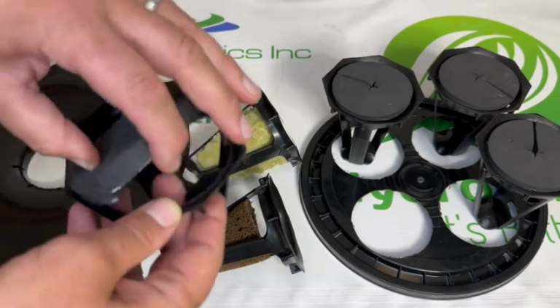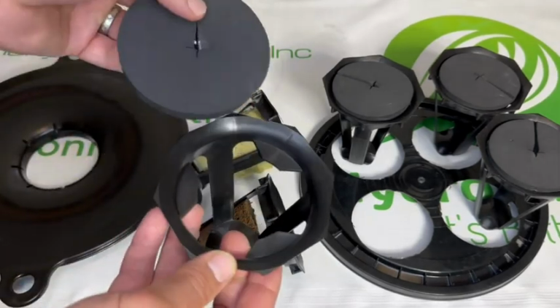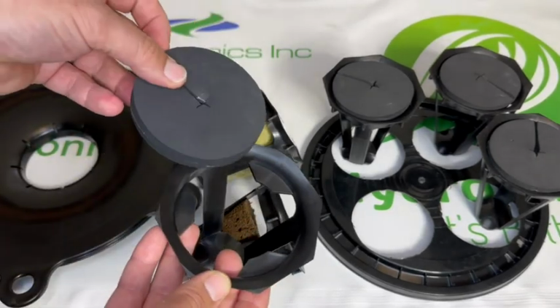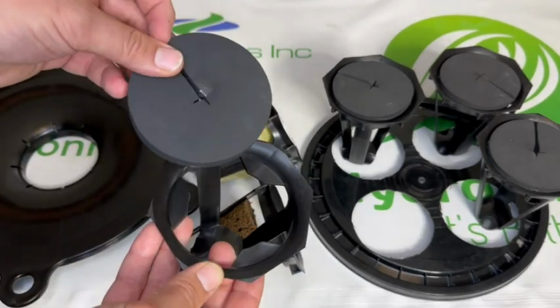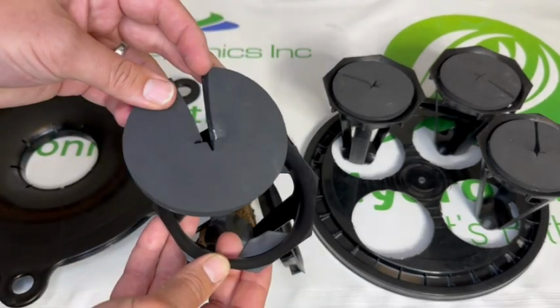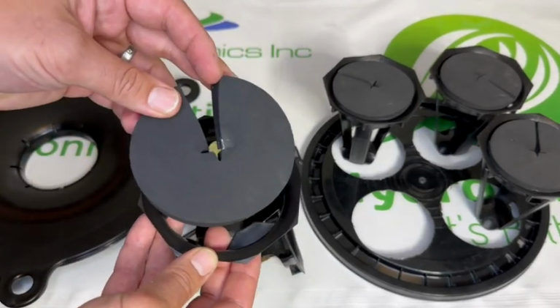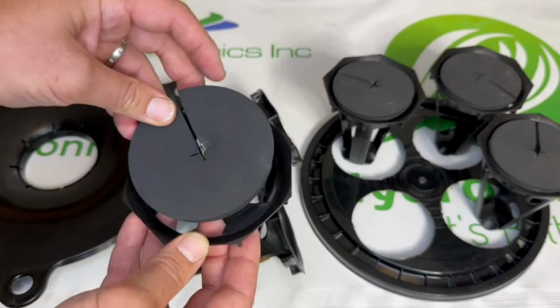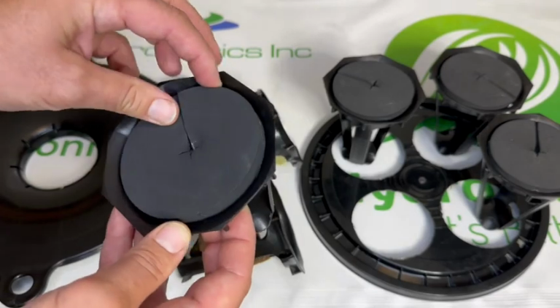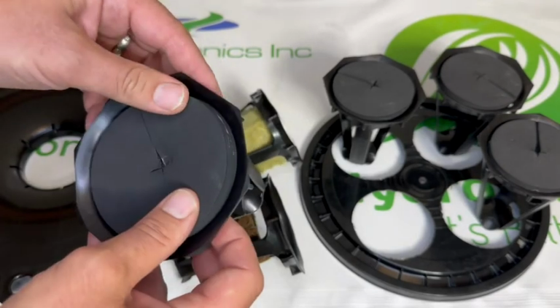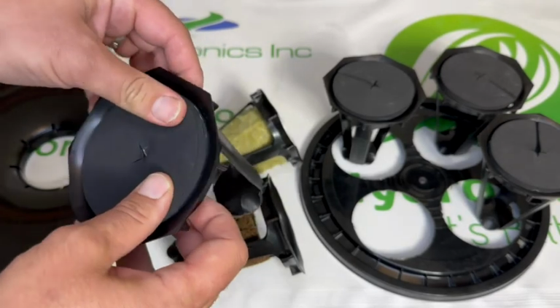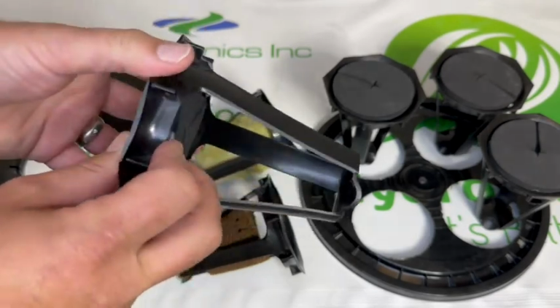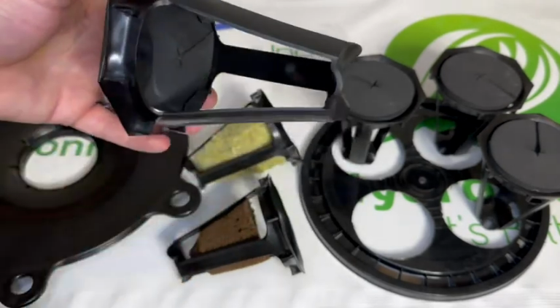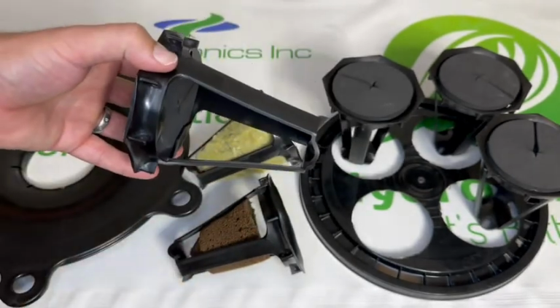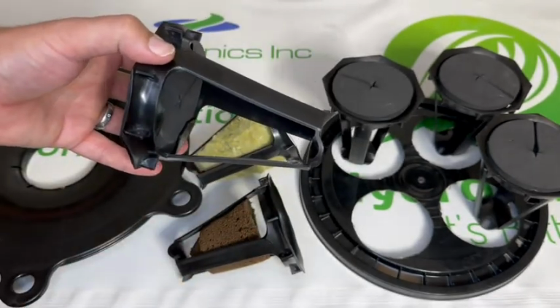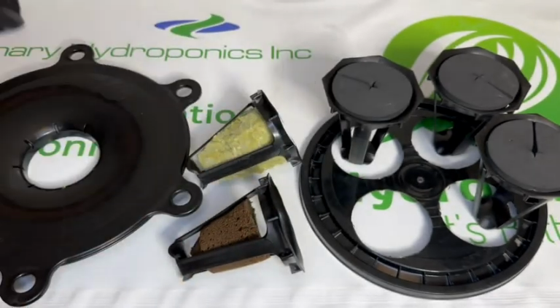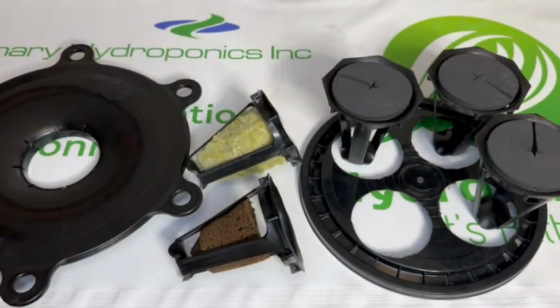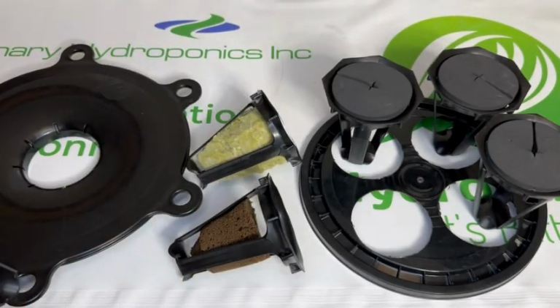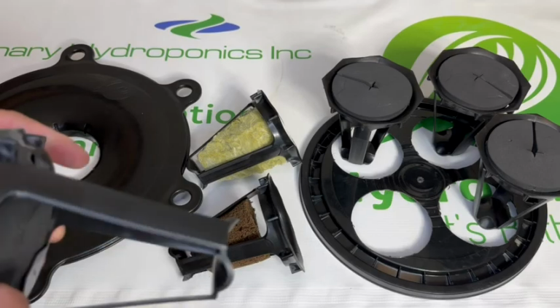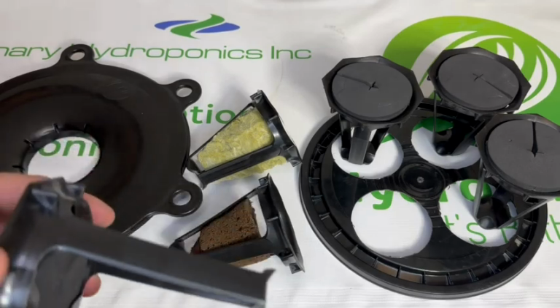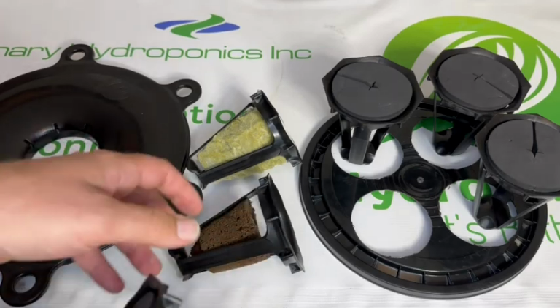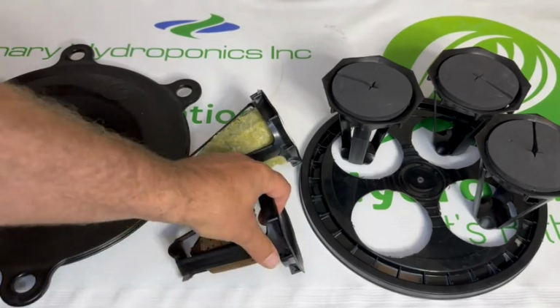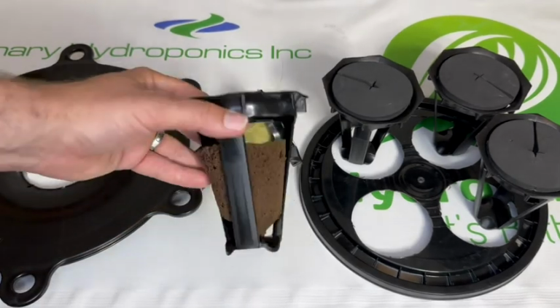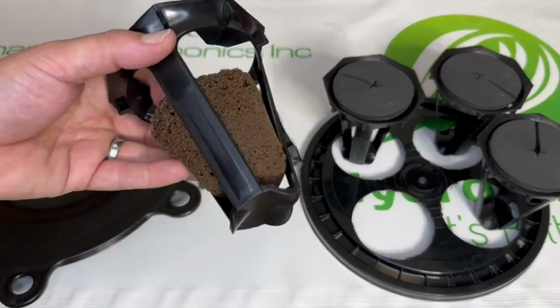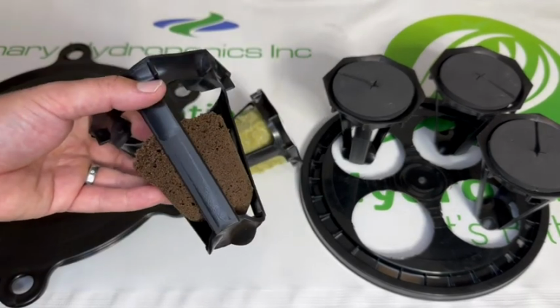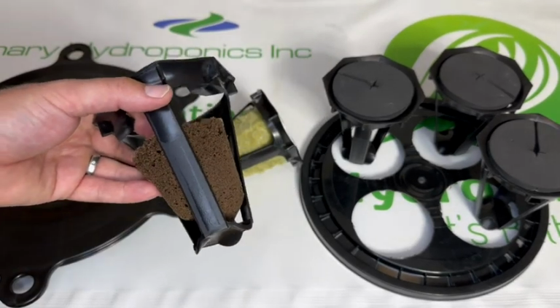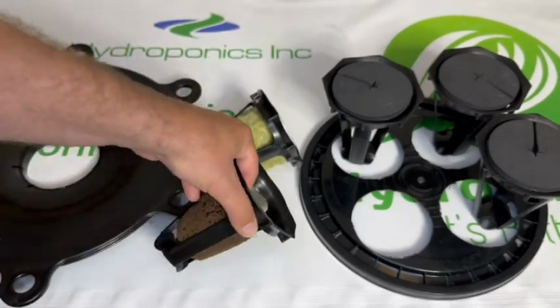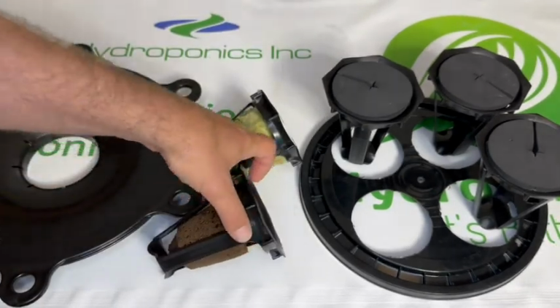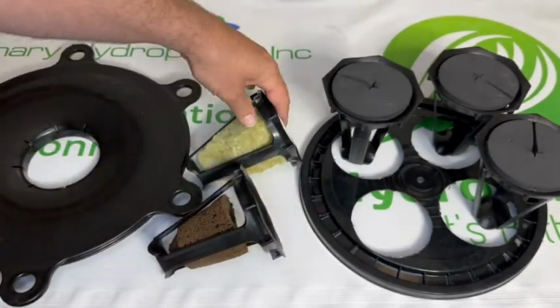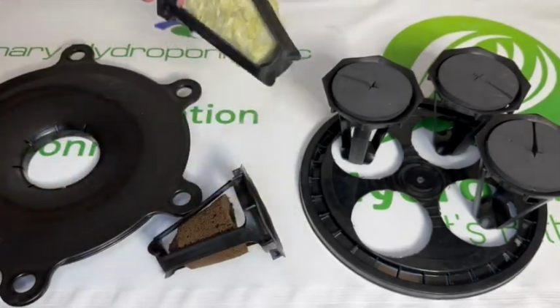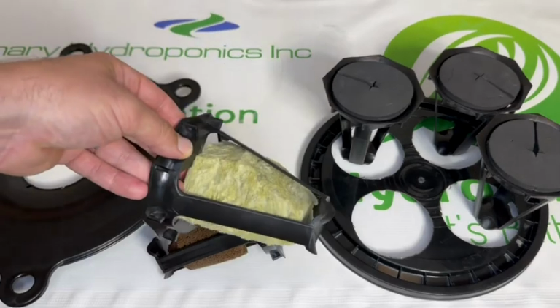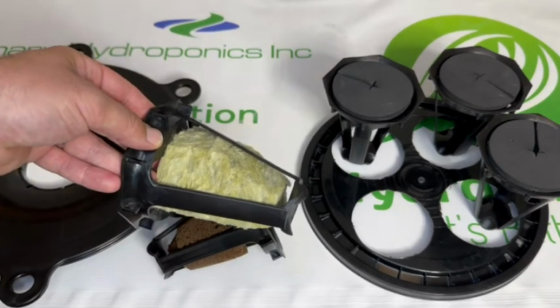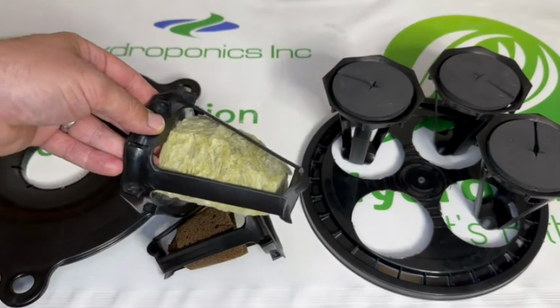Clones fit comfortably in a foam collar and in the hydropod. The hydropod accepts different styles of medium when starting seeds.